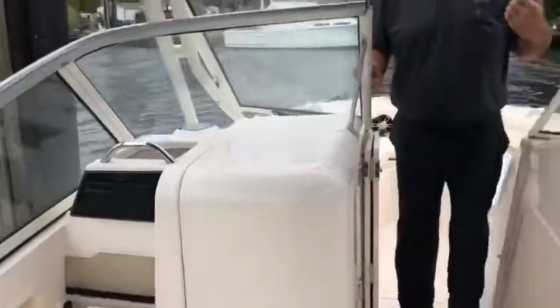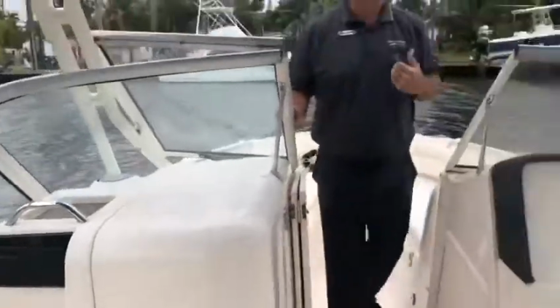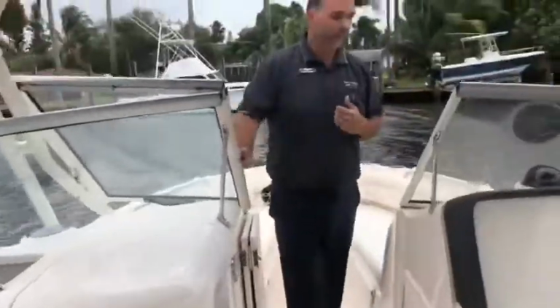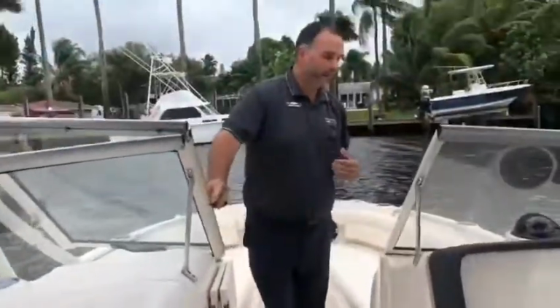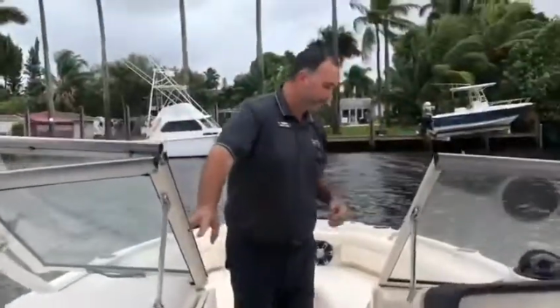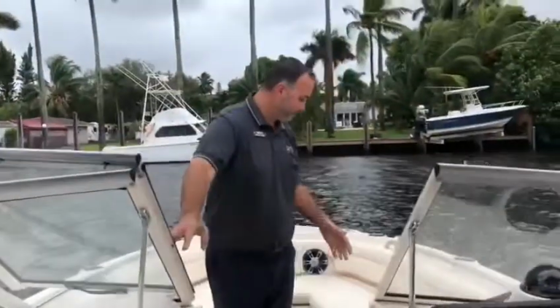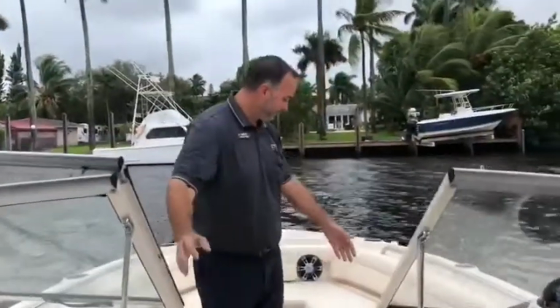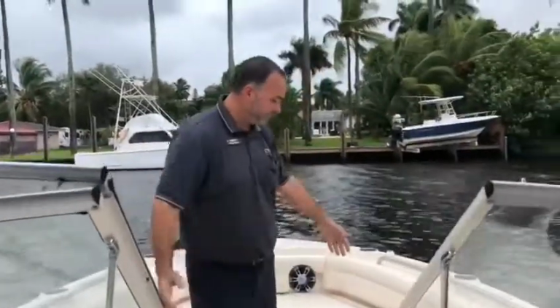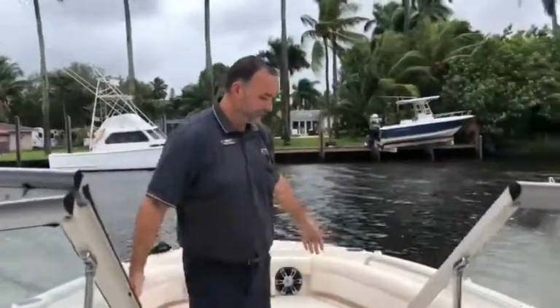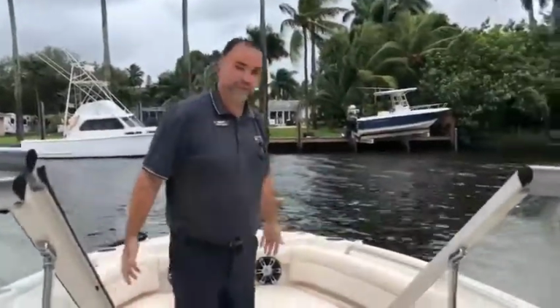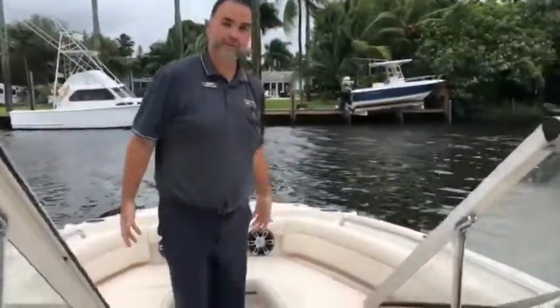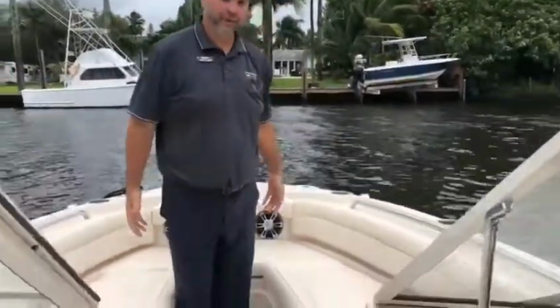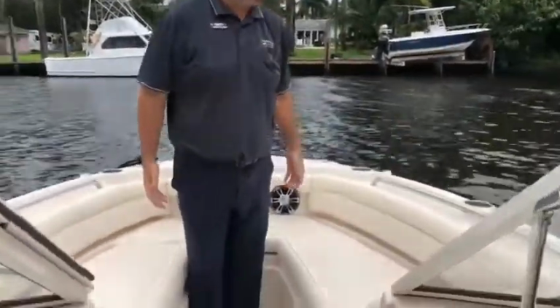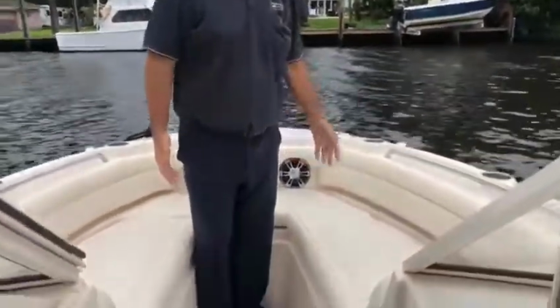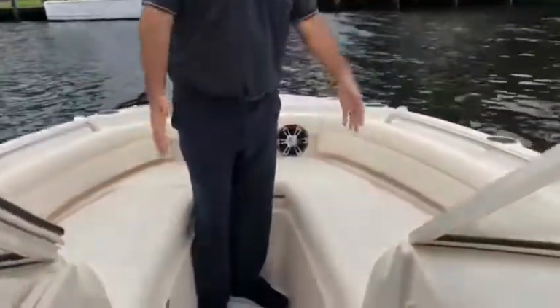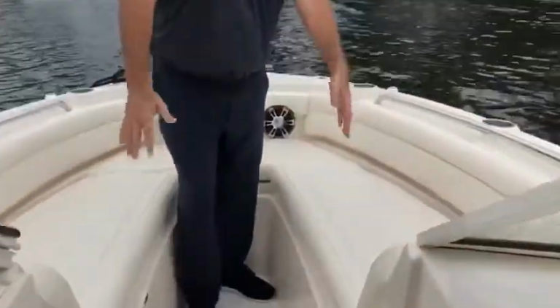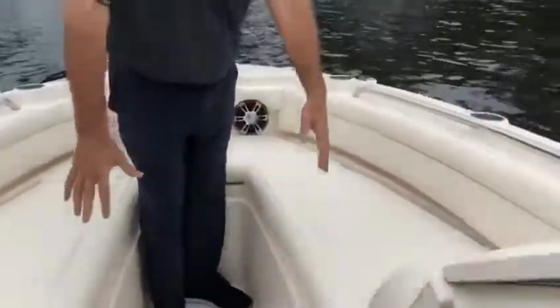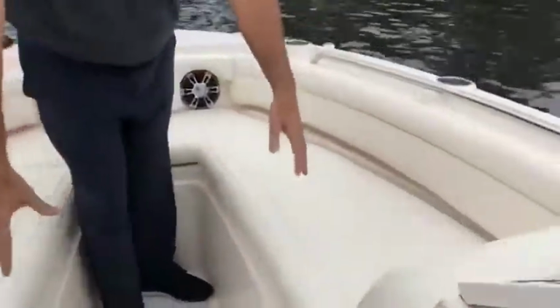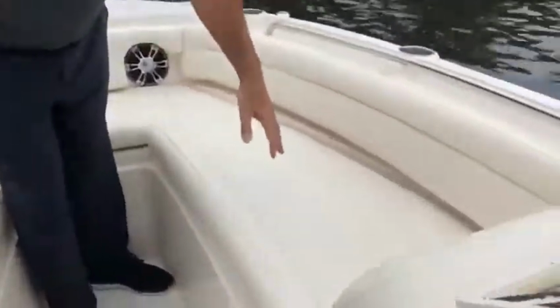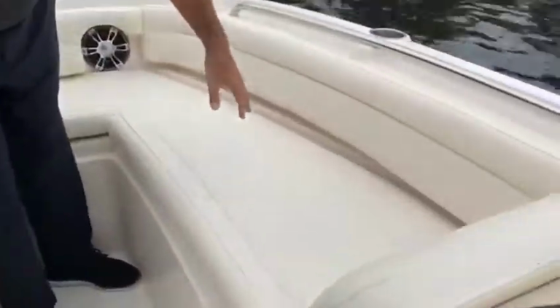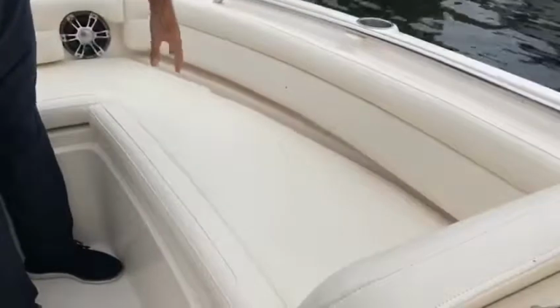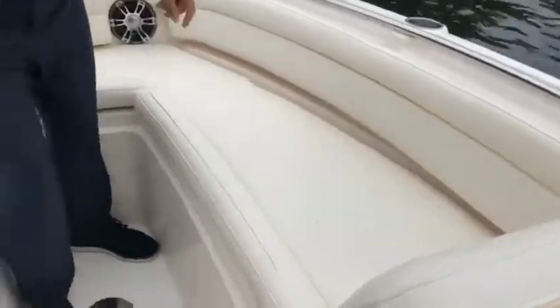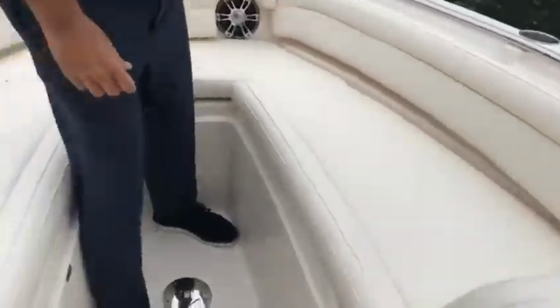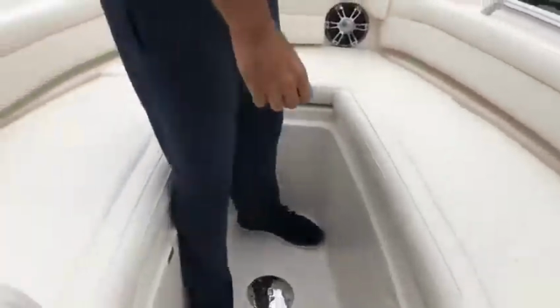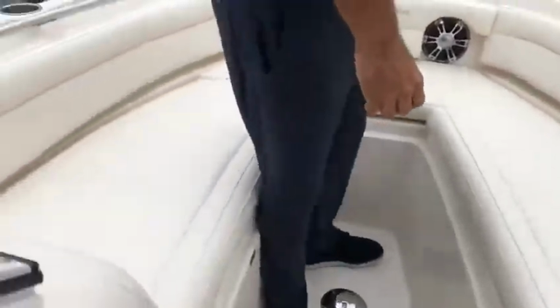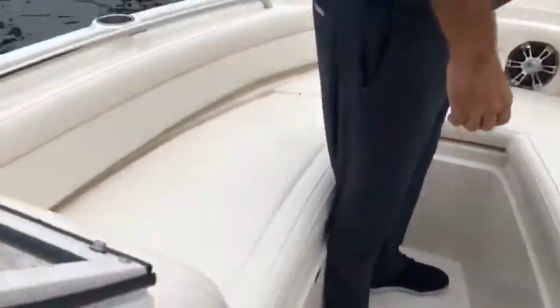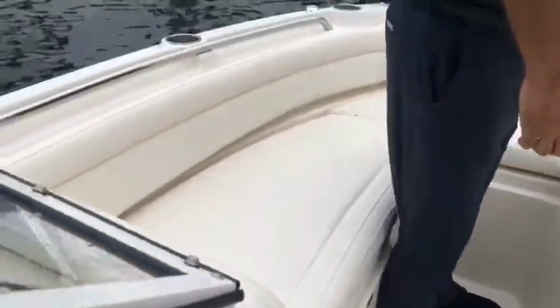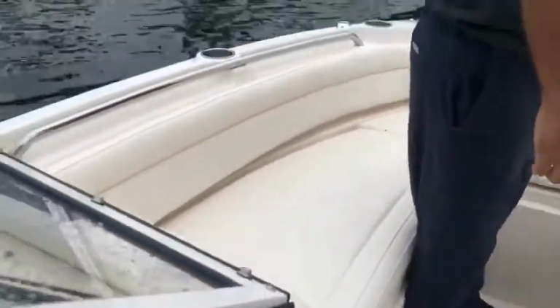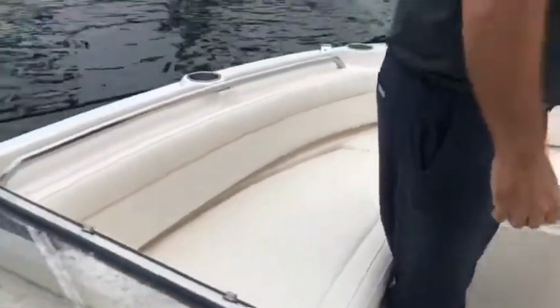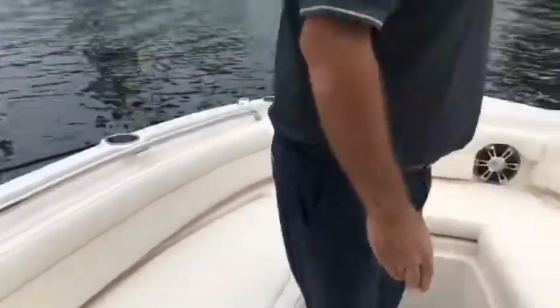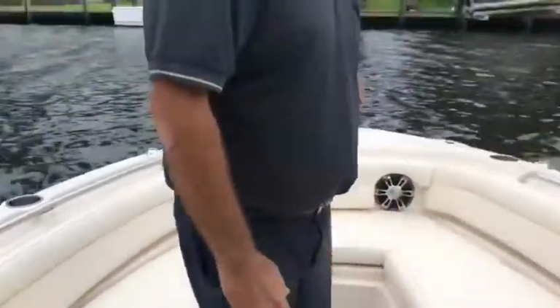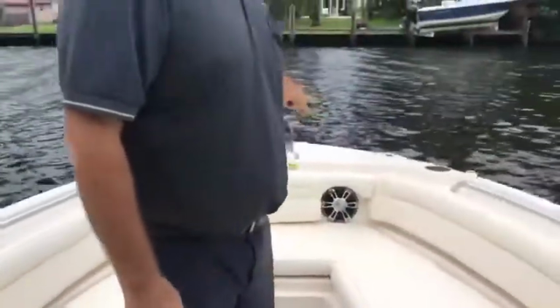Once you come to the bow of the ship, you've got plenty of seating for the family. You also have storage right under here, and if you look forward, you've got your windlass anchor.